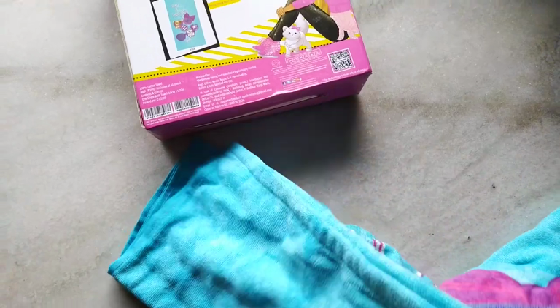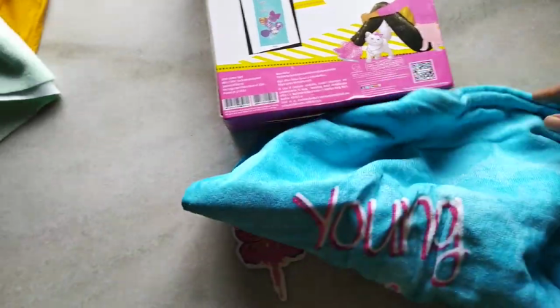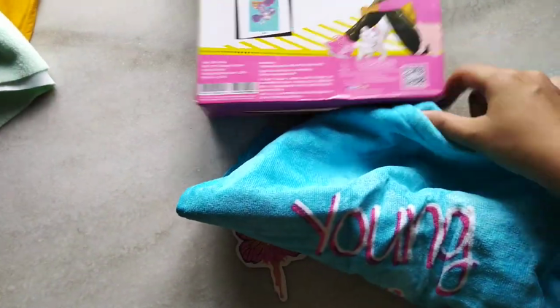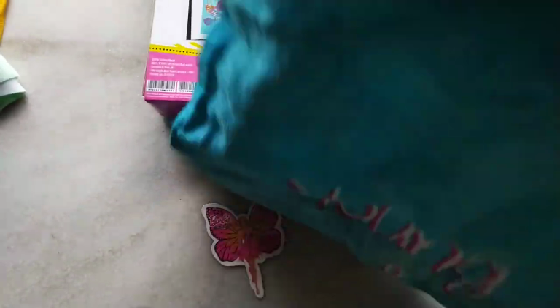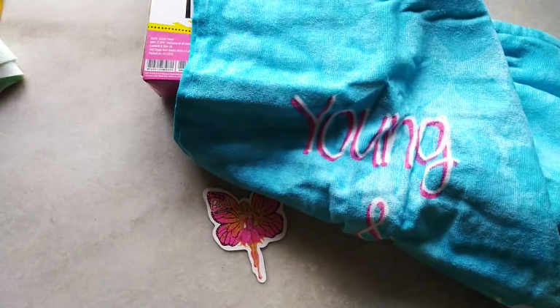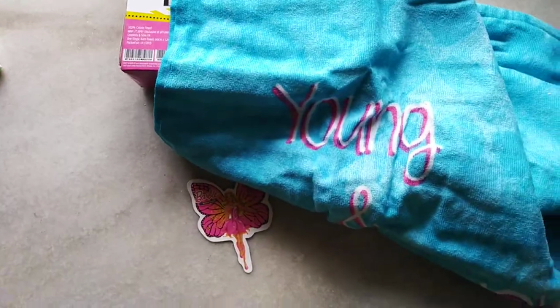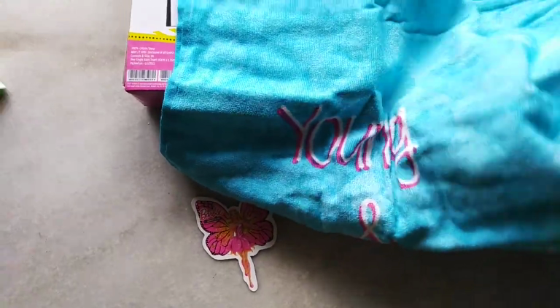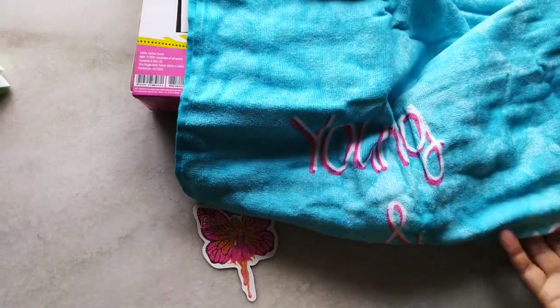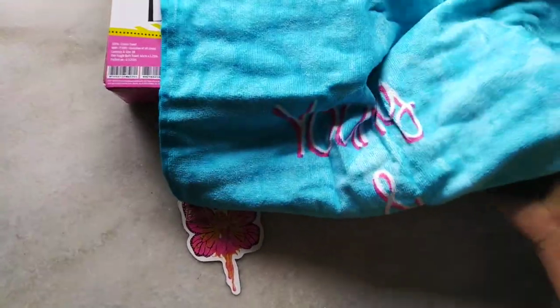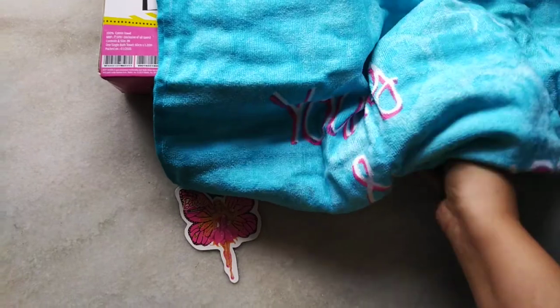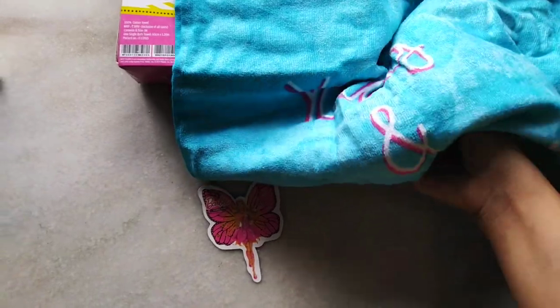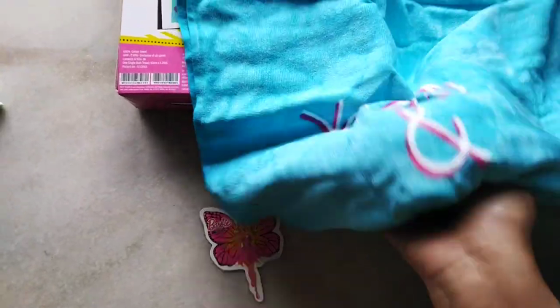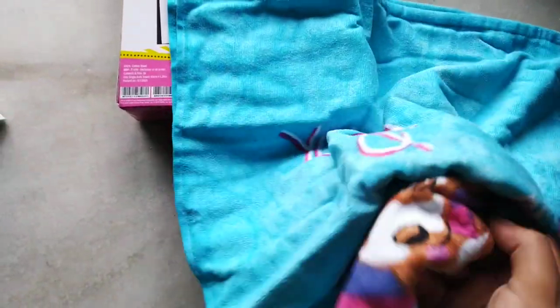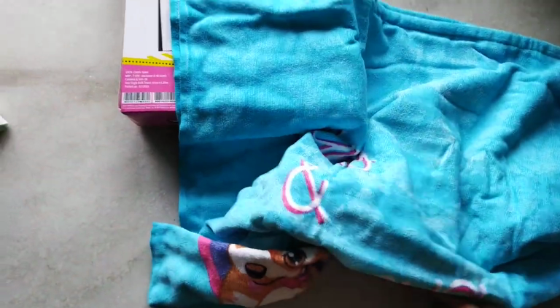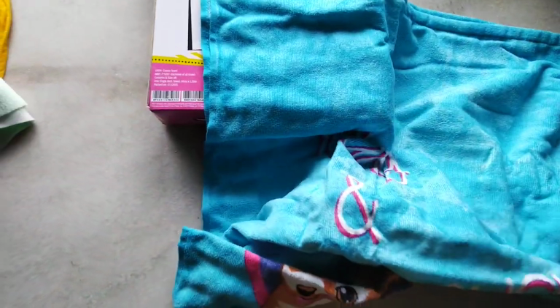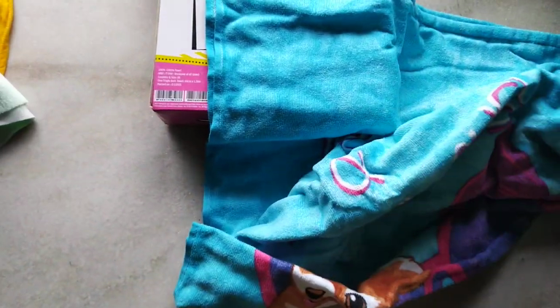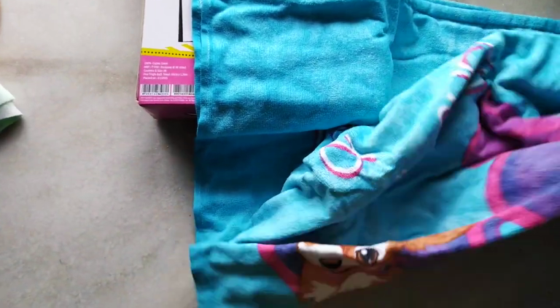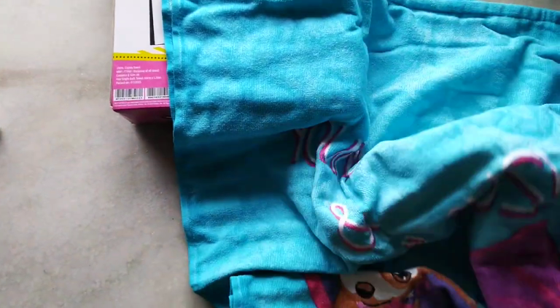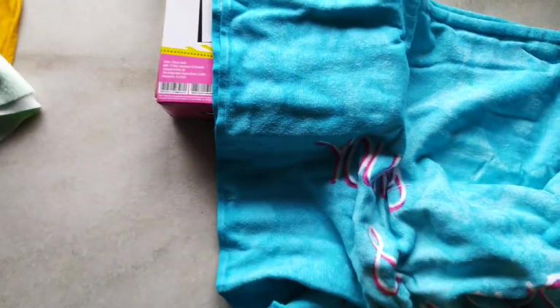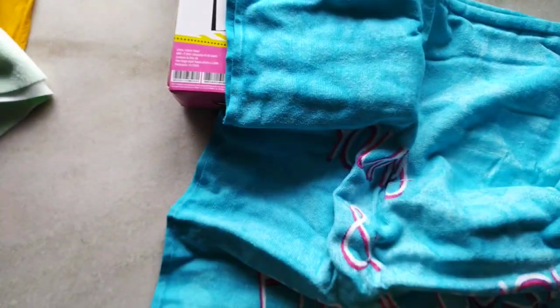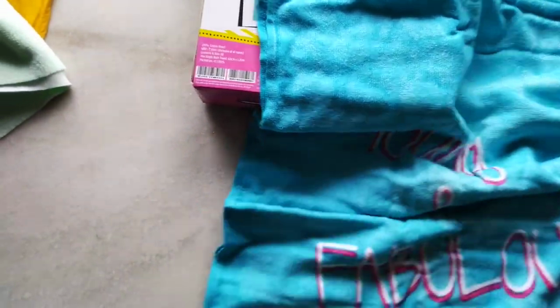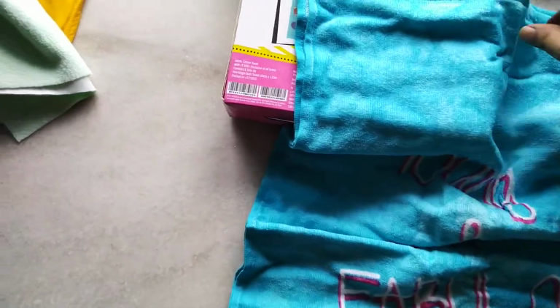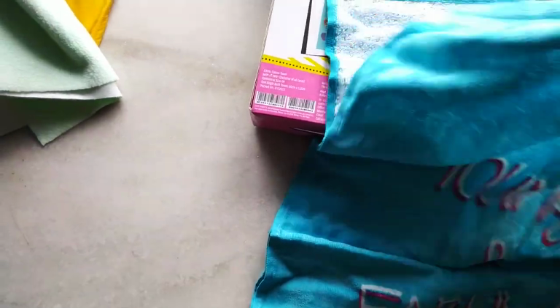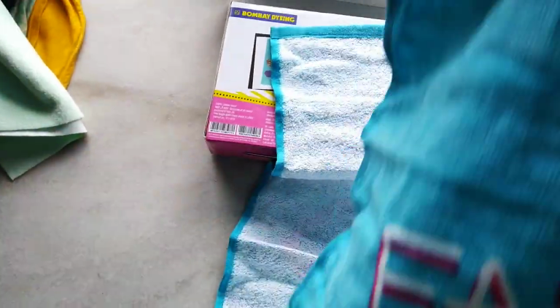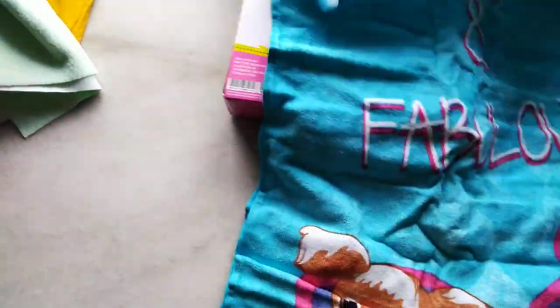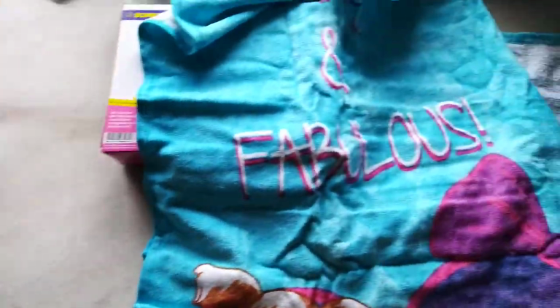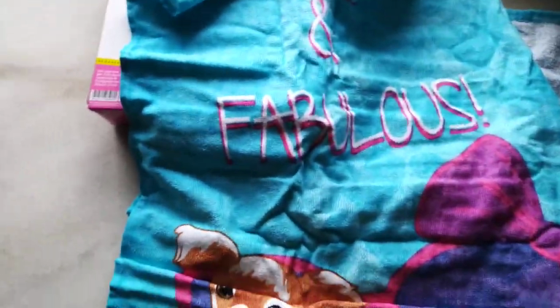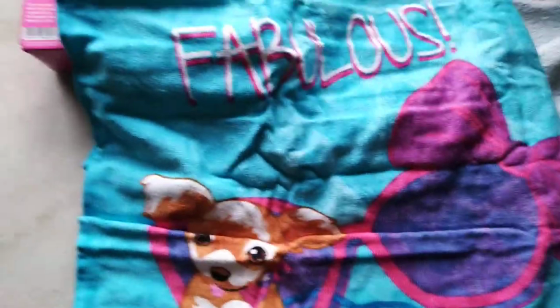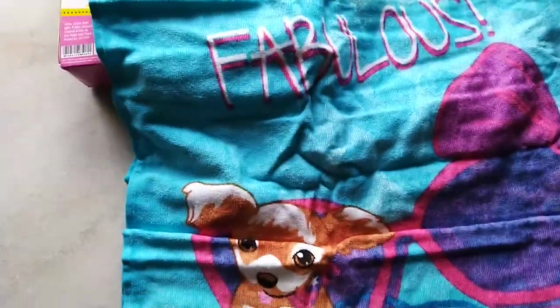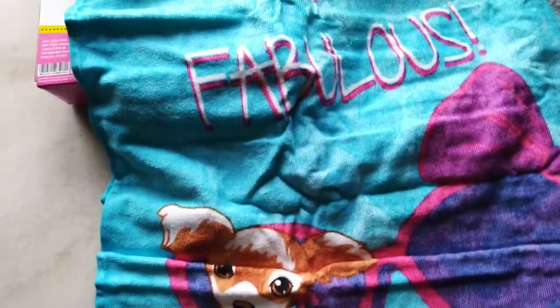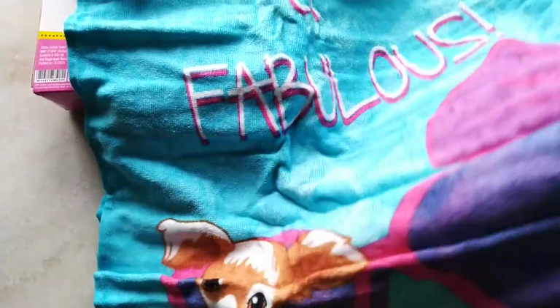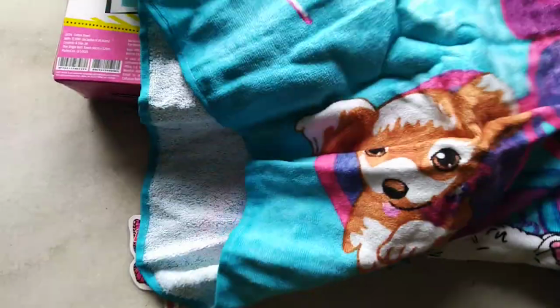And here is the towel — and voila, that is really really cute!